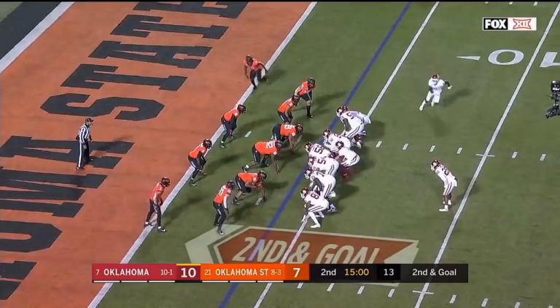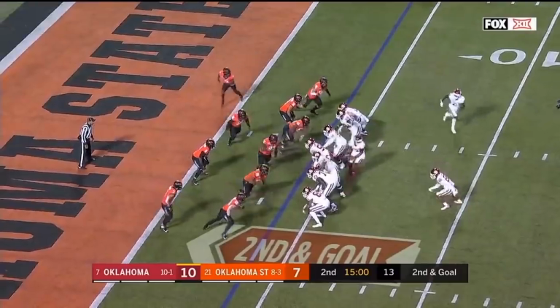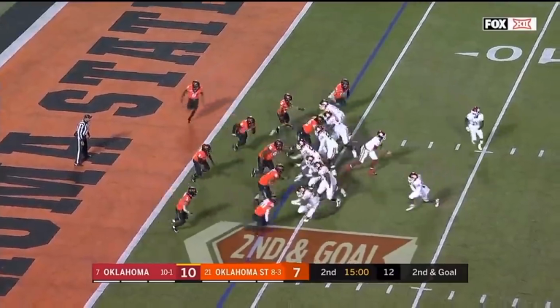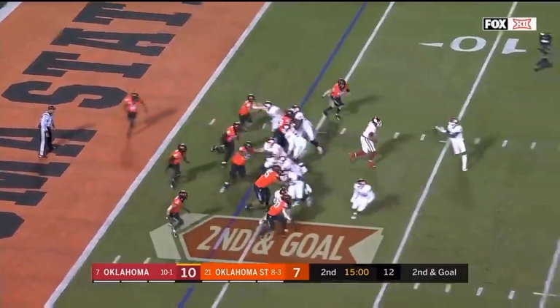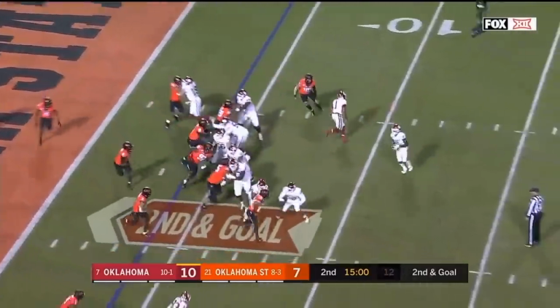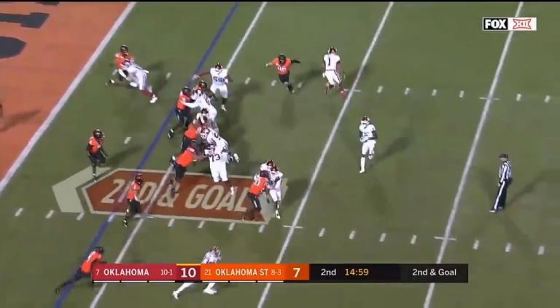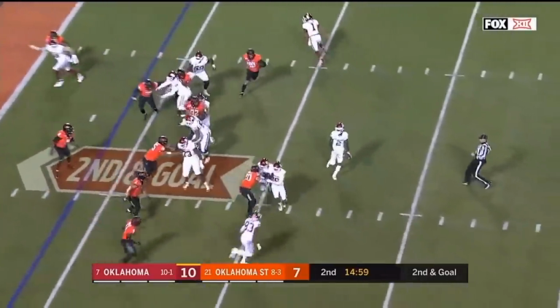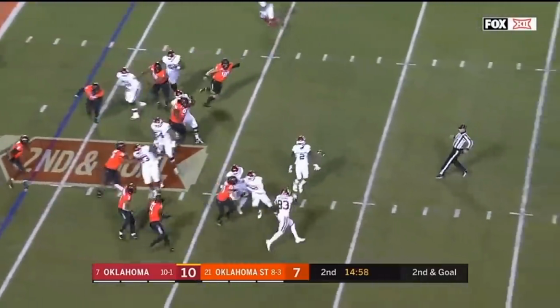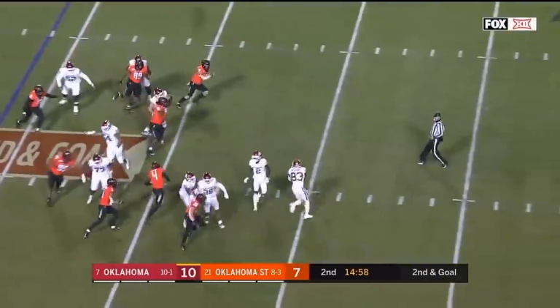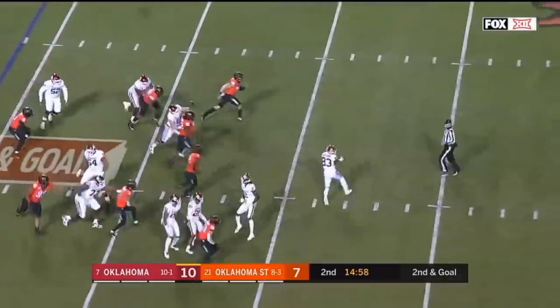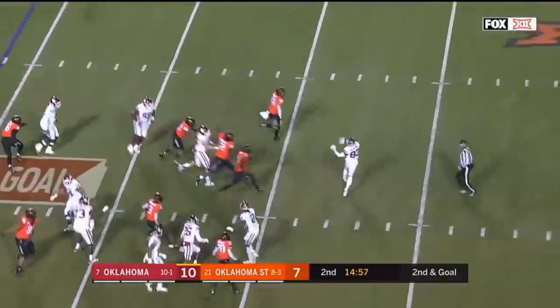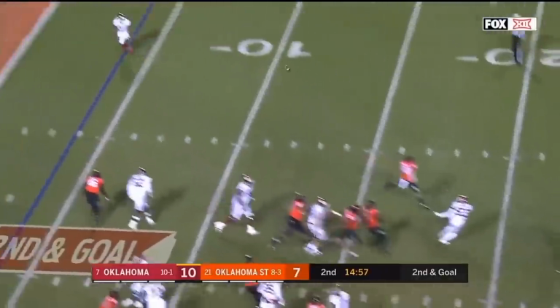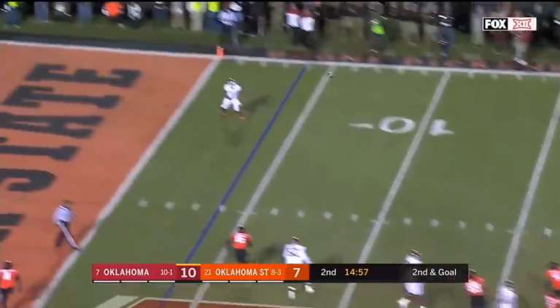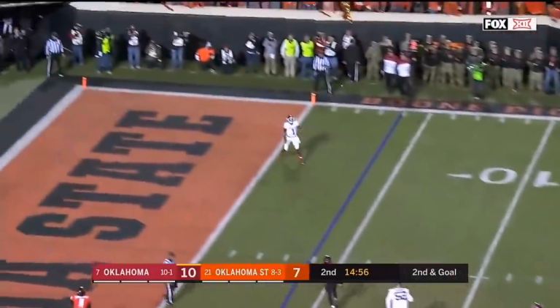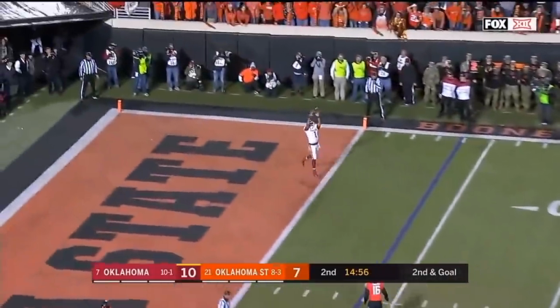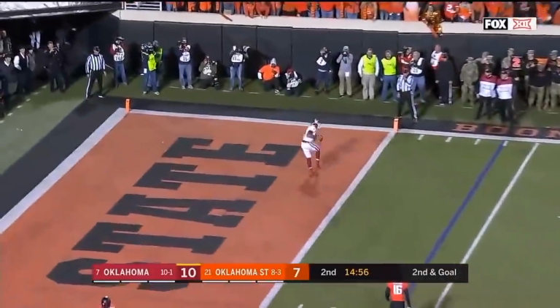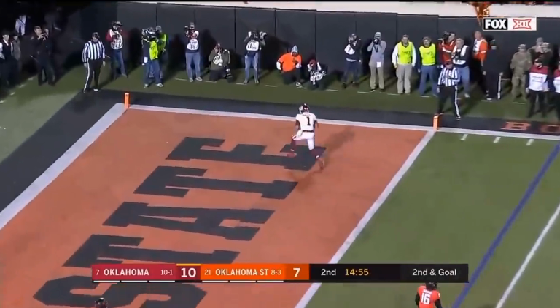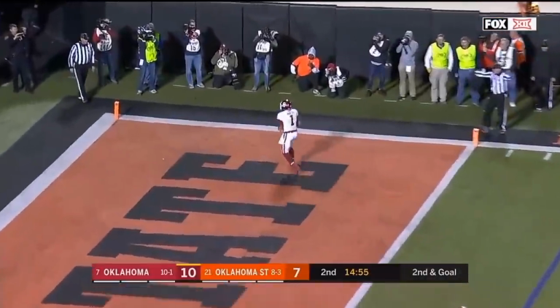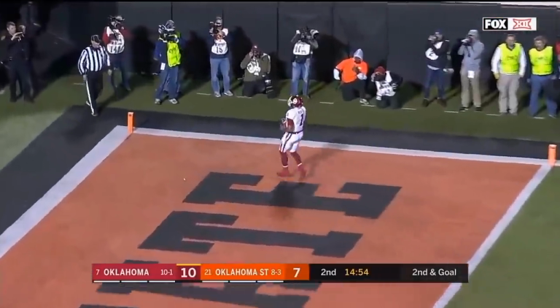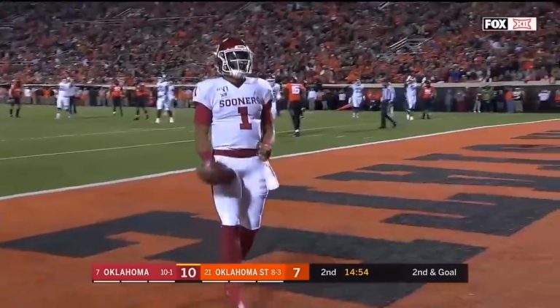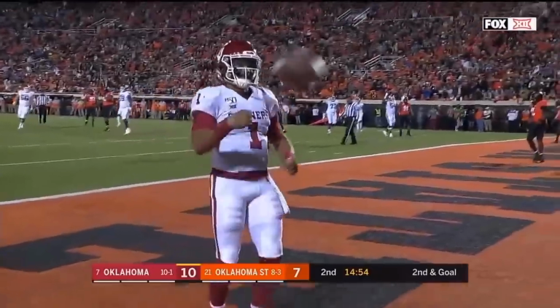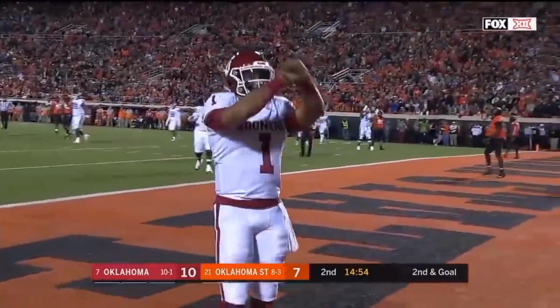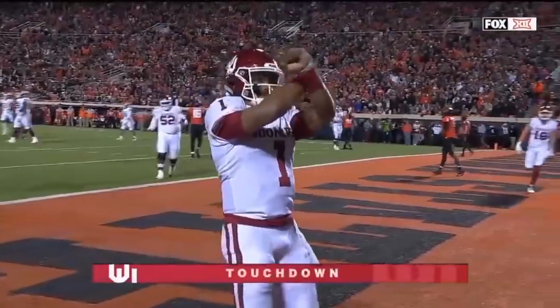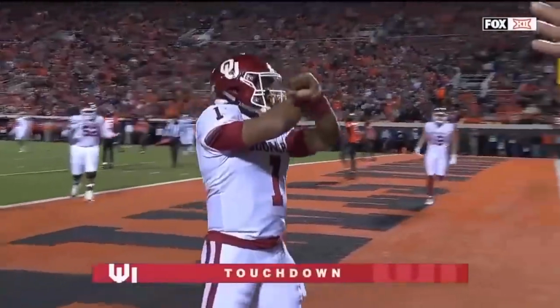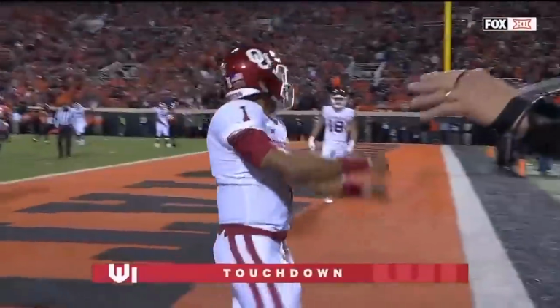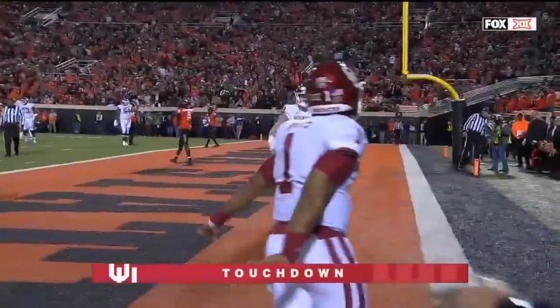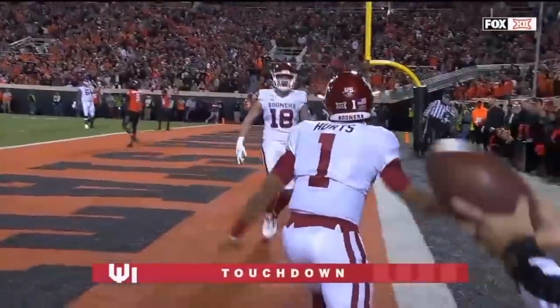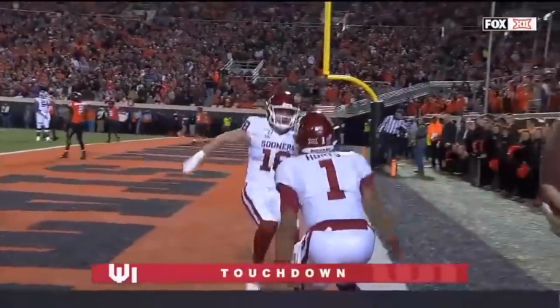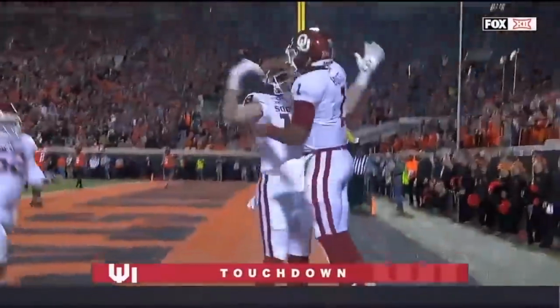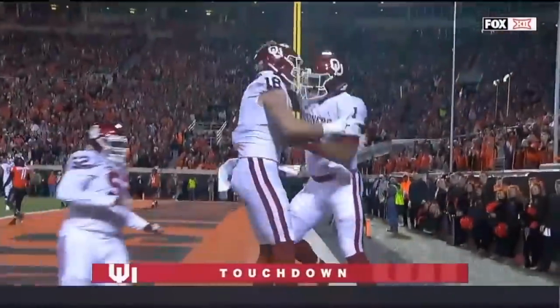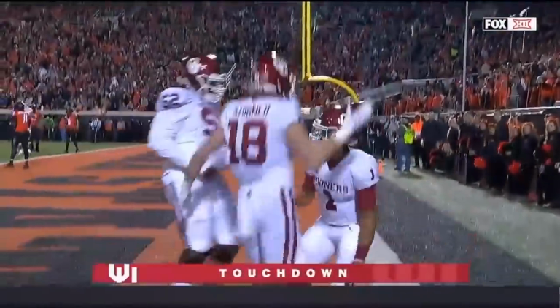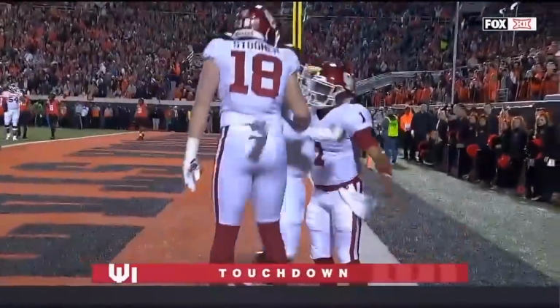Brooks in motion is land, they toss it to him — it's a reverse. Basquin throws, and it's Hurts for the touchdown. Lincoln Riley digging into the bag of tricks for the score.